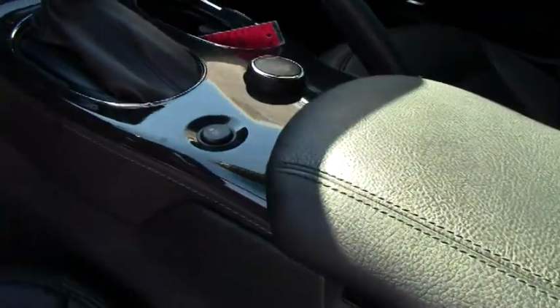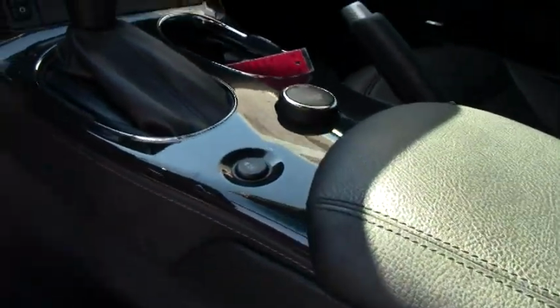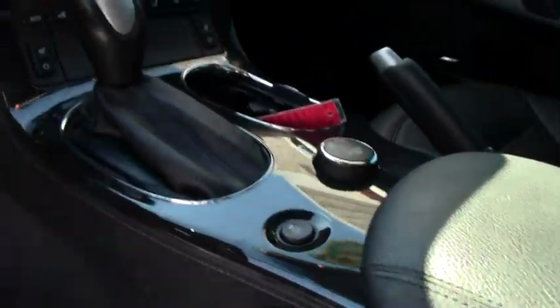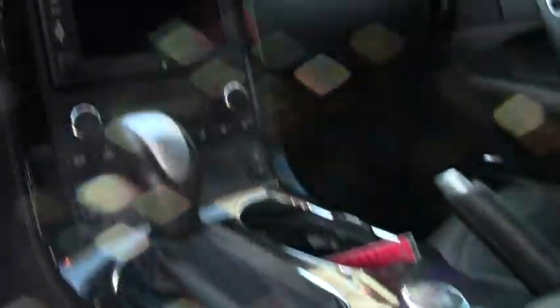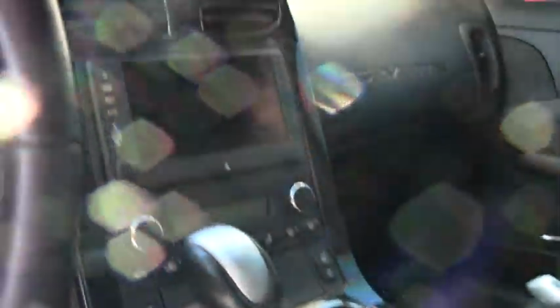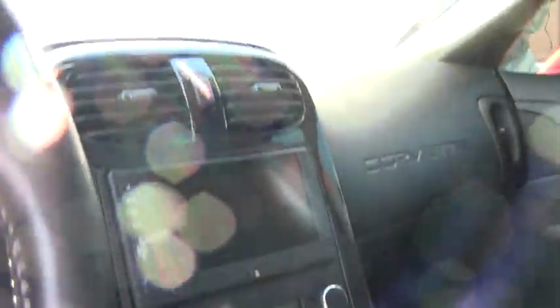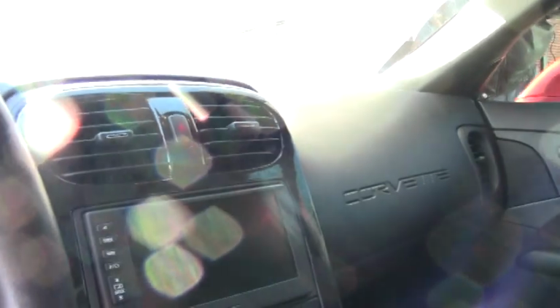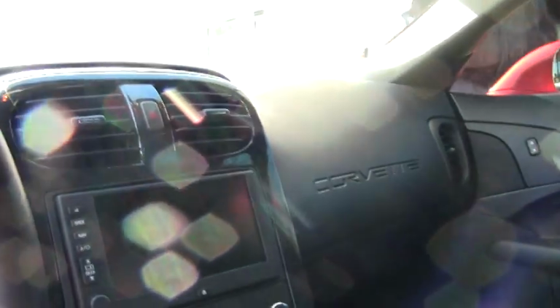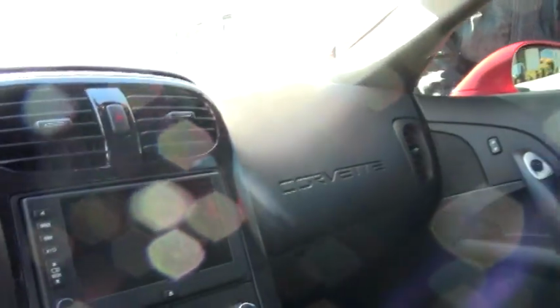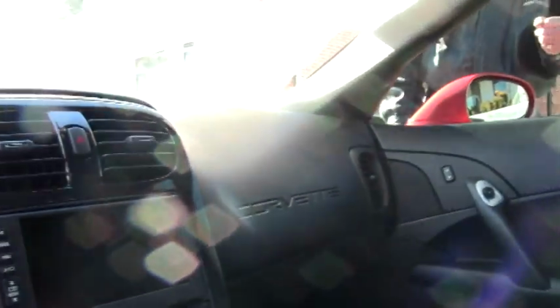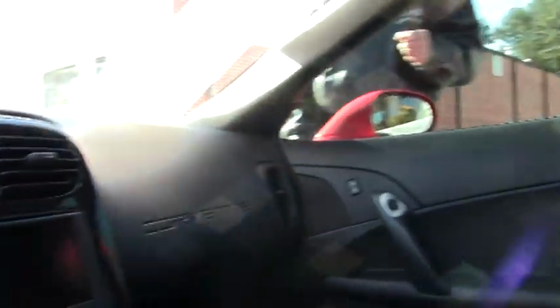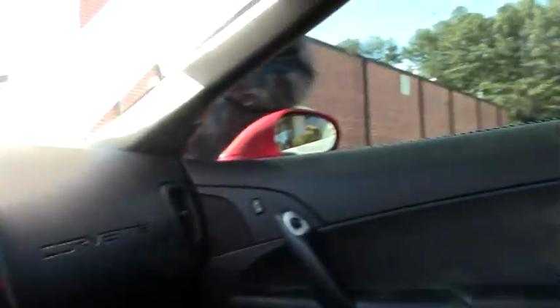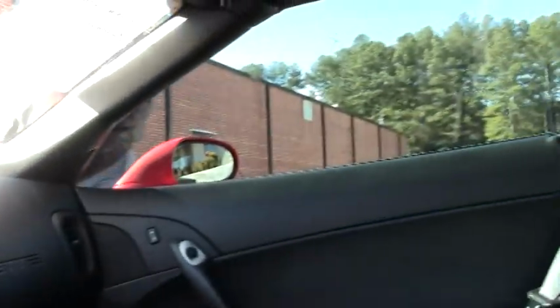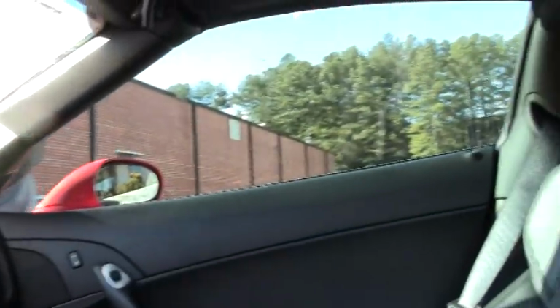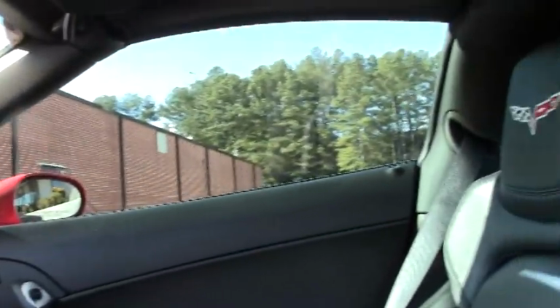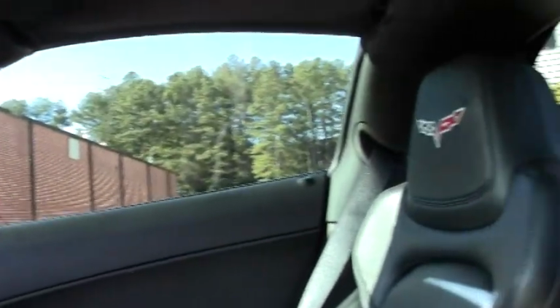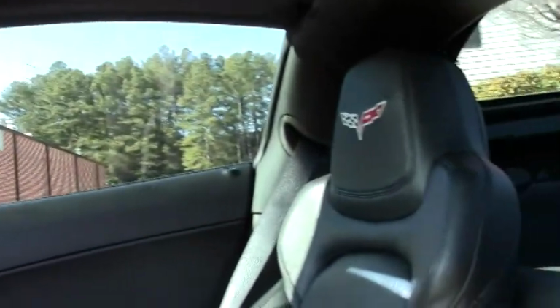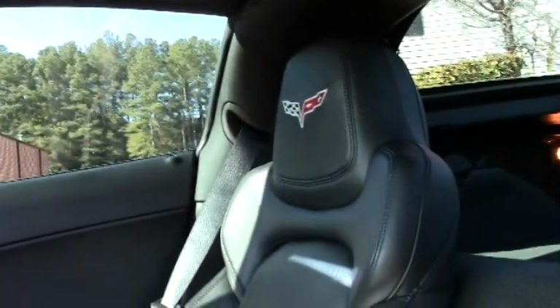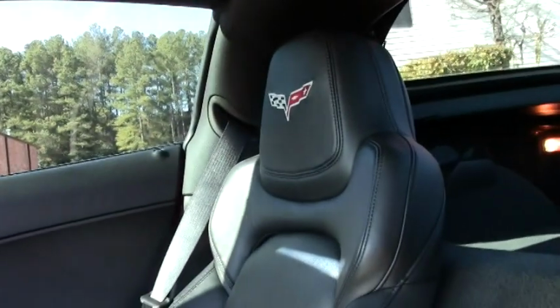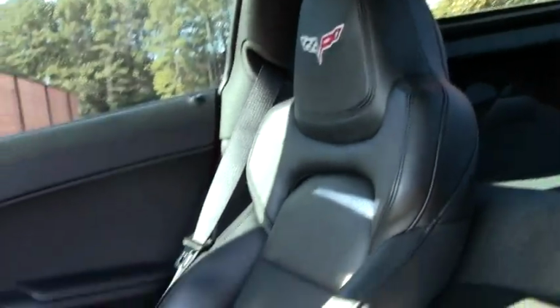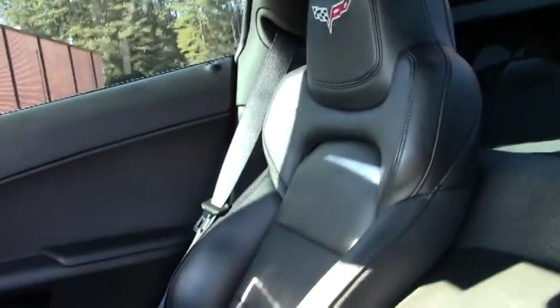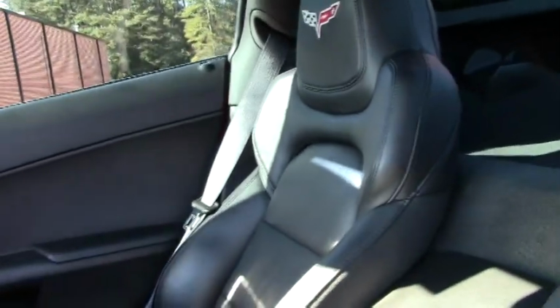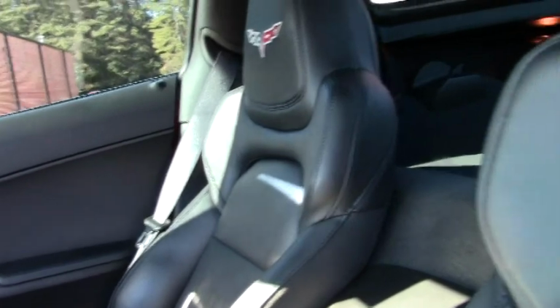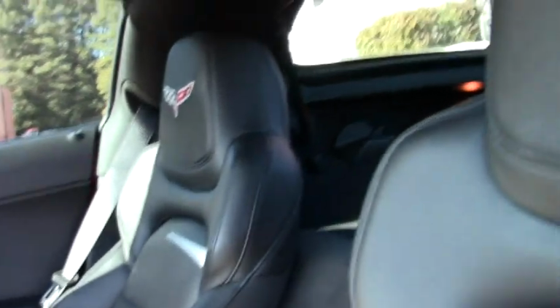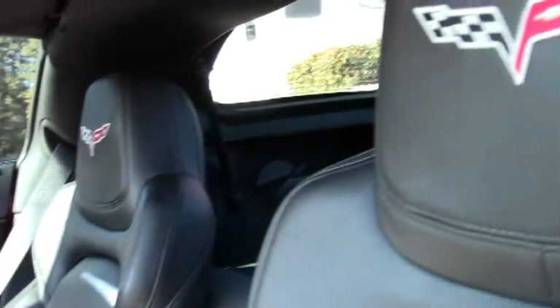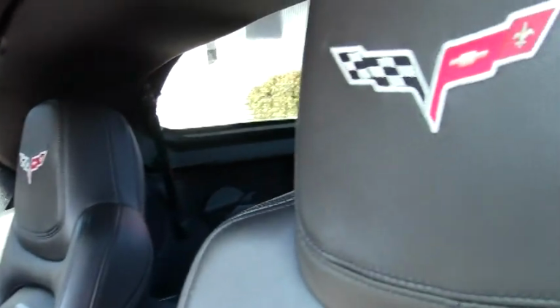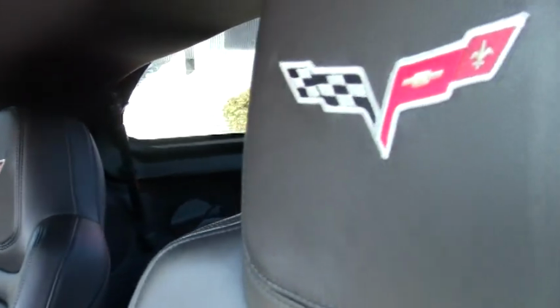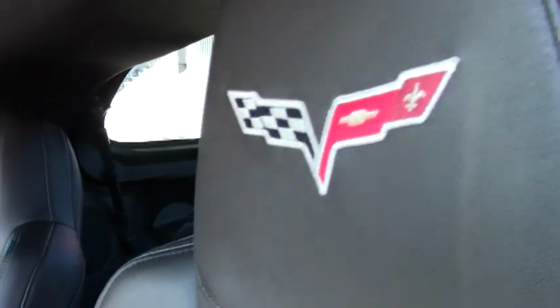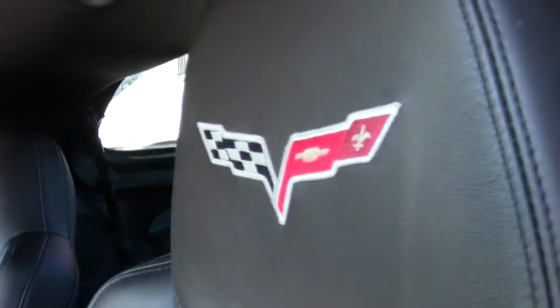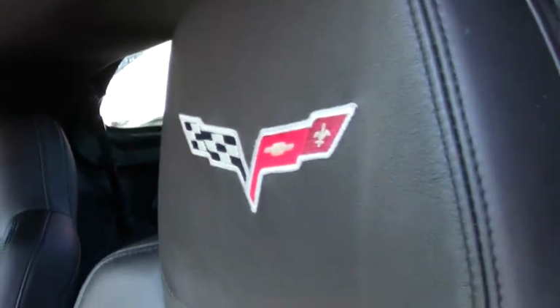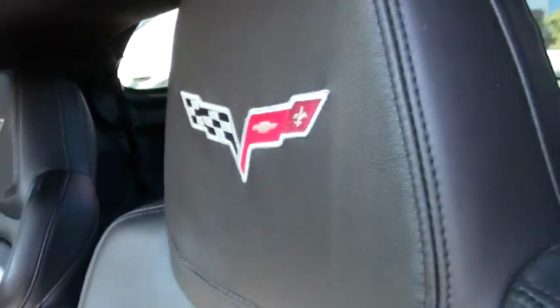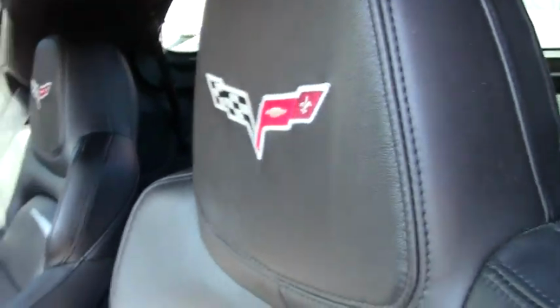And of course, this car comes with a dual mode exhaust. As you can see, everything's in good shape — seats are good, stereo and gauges are good.